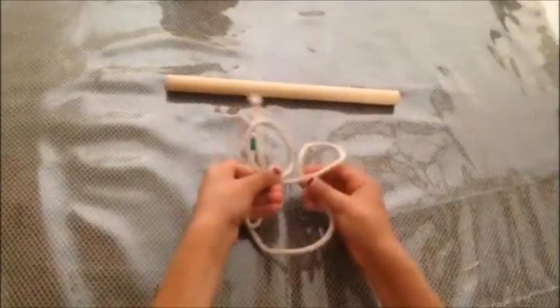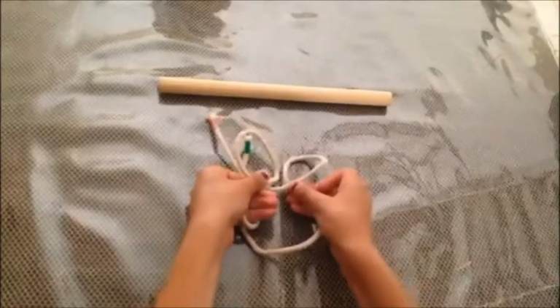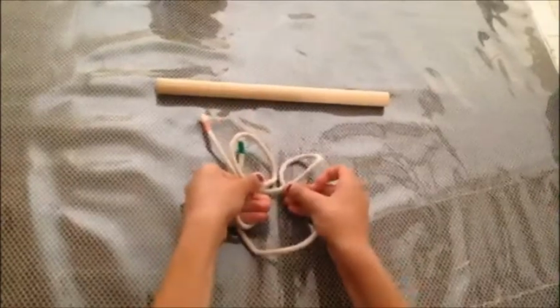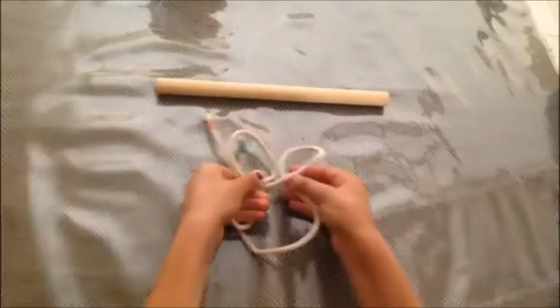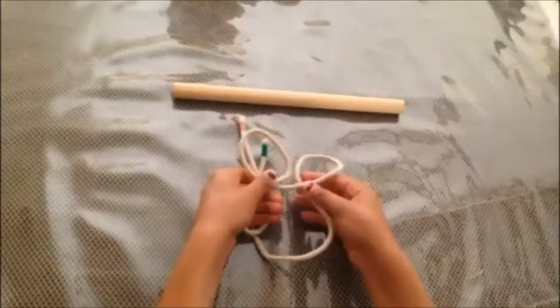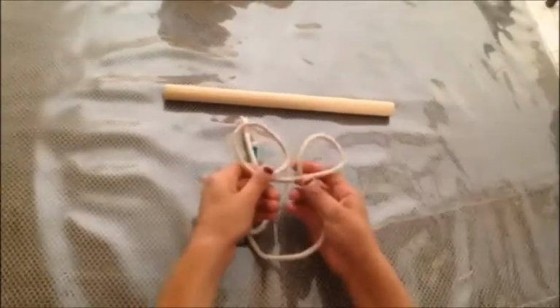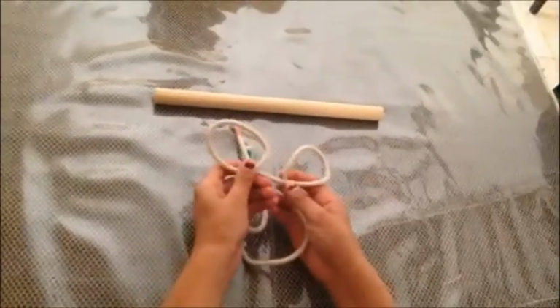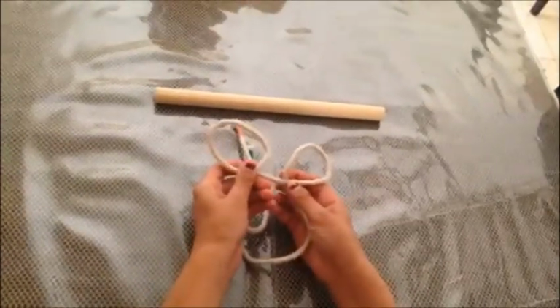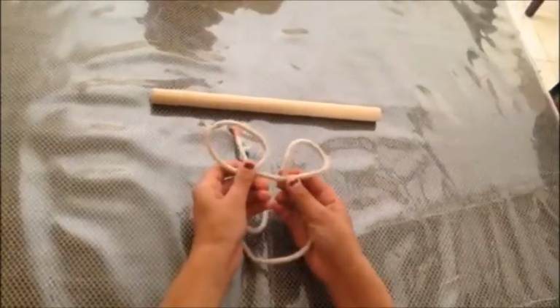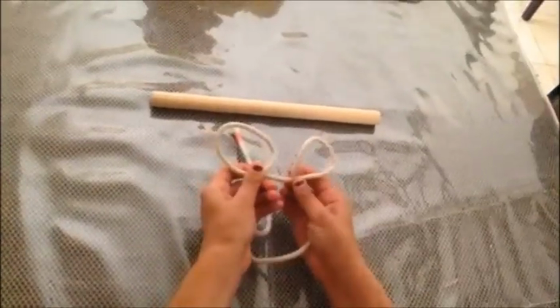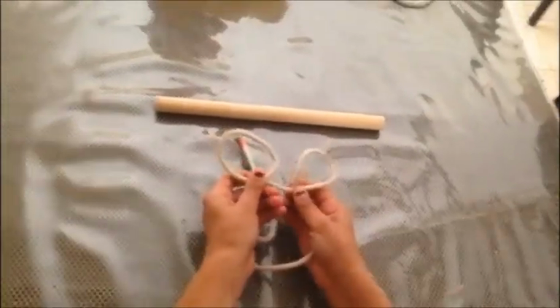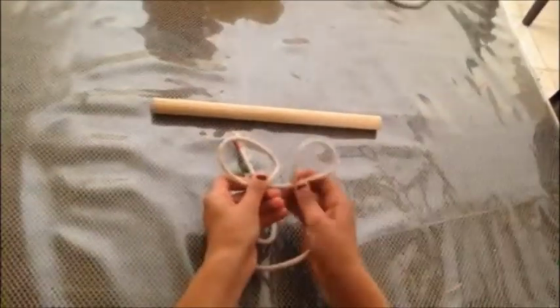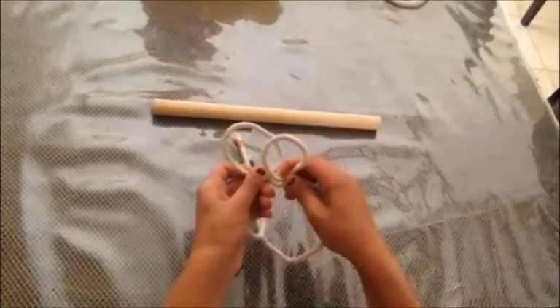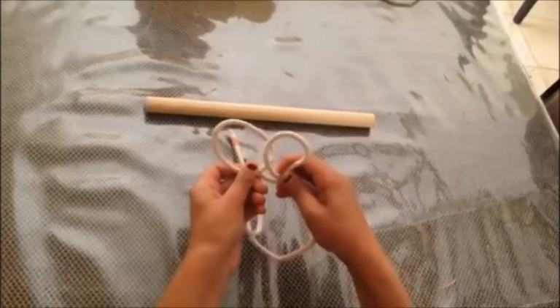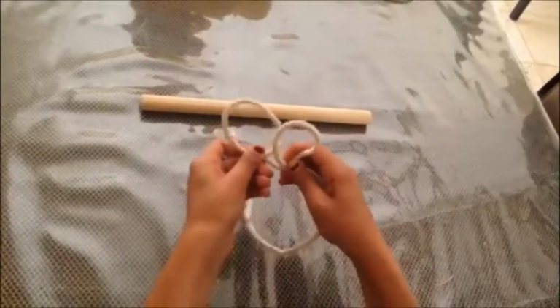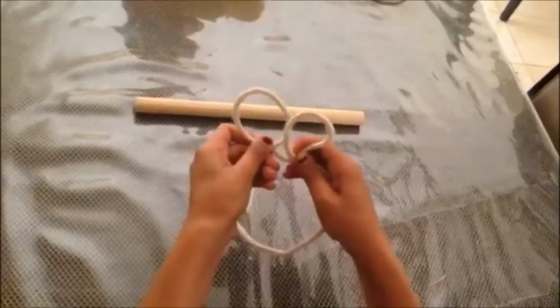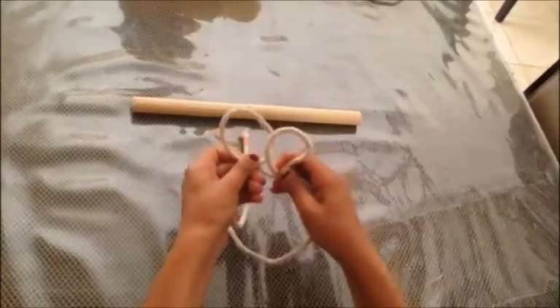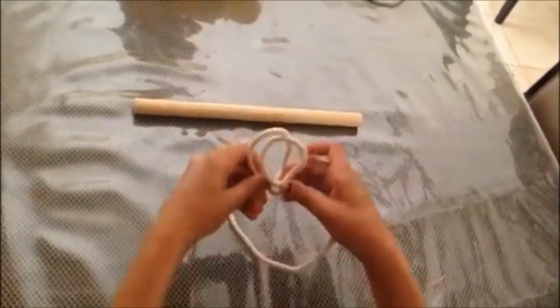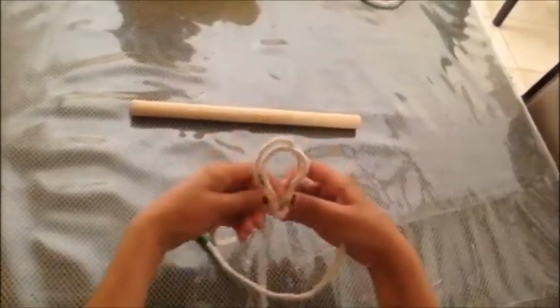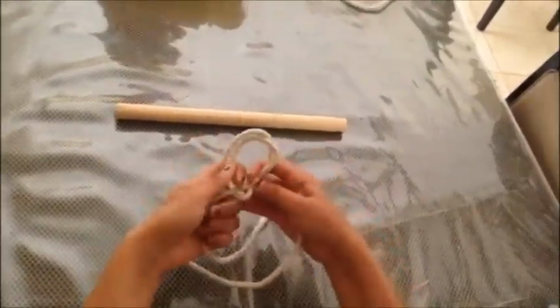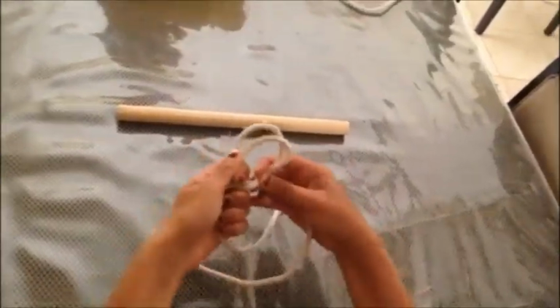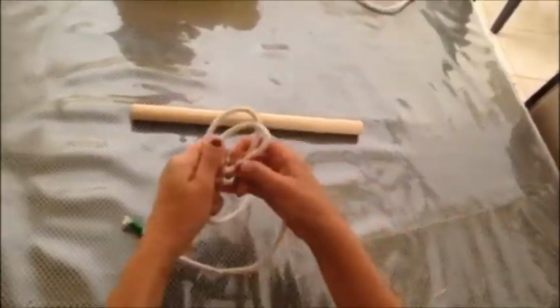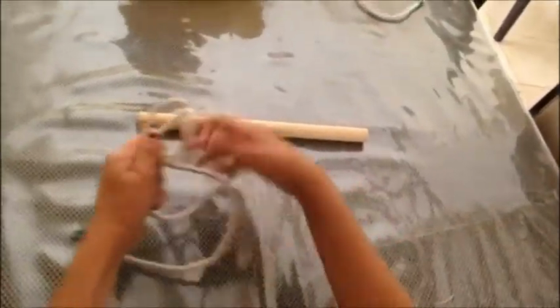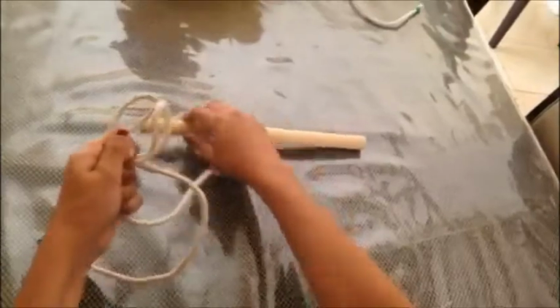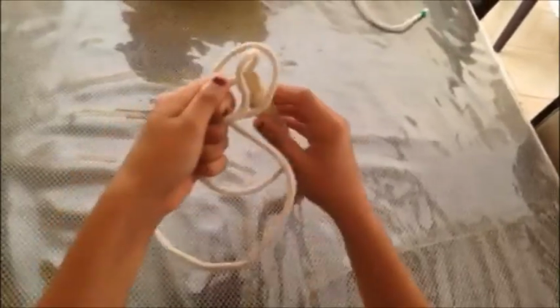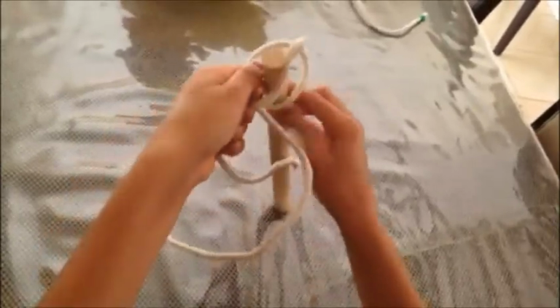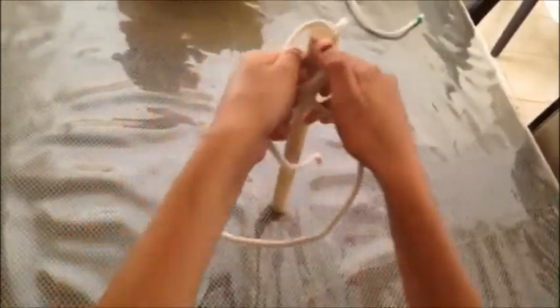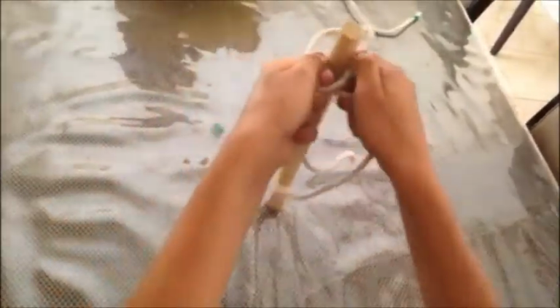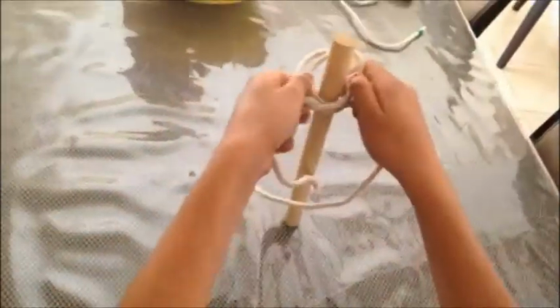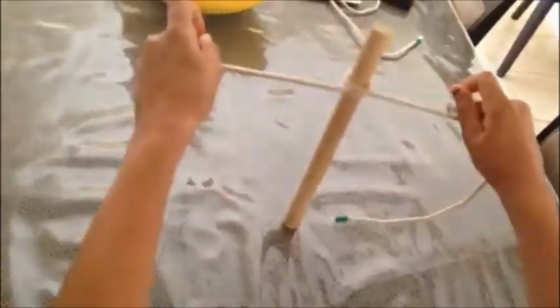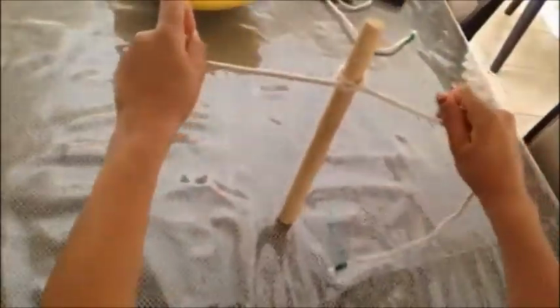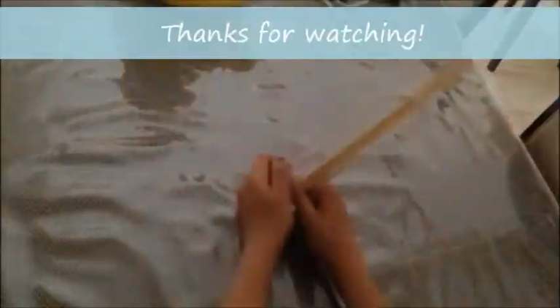So once you've done that, you cross them over in opposite directions, so the one facing the back goes to the front, and the one facing the front is in the back. Then you take it and you place it on the dowel, and you pull it, and there you go.